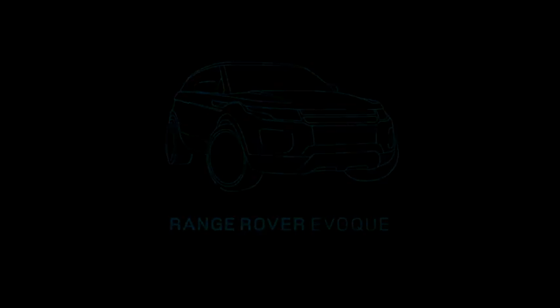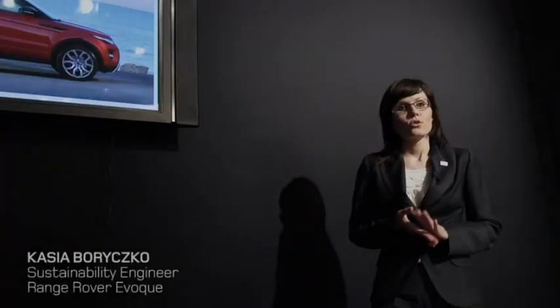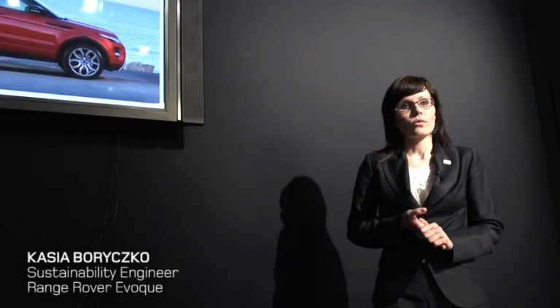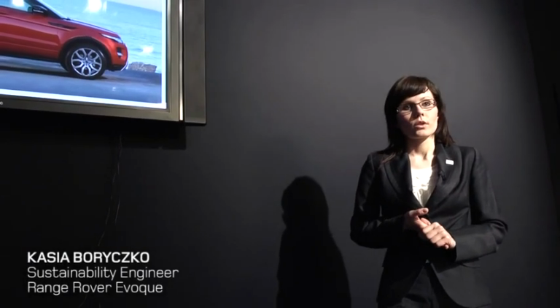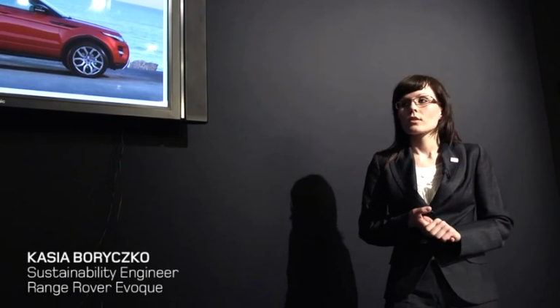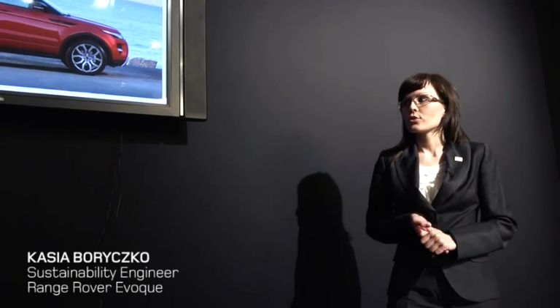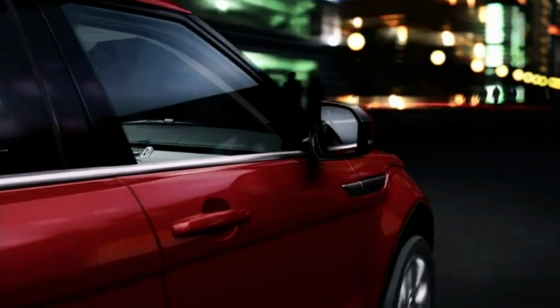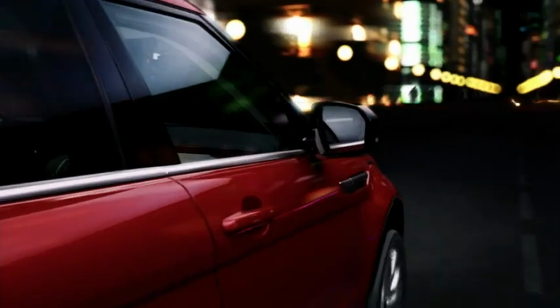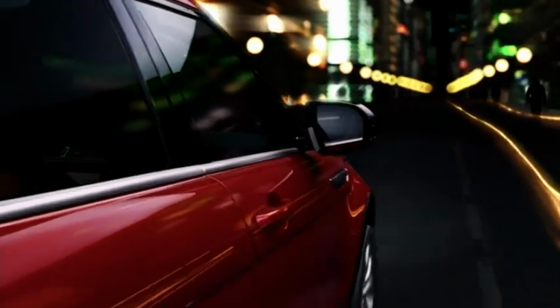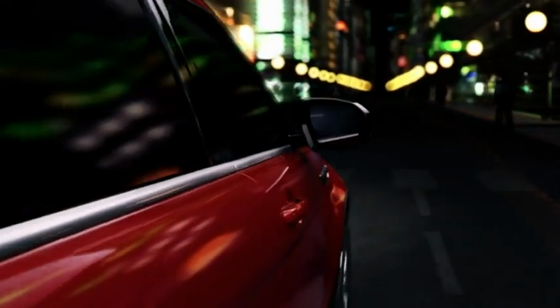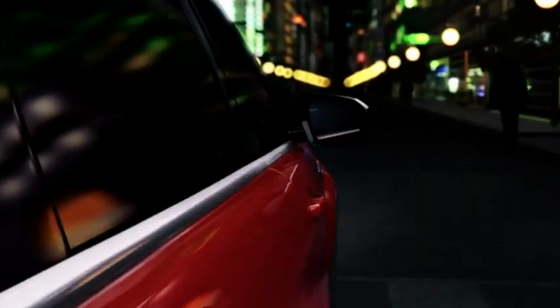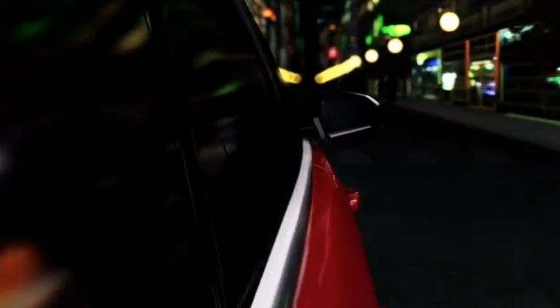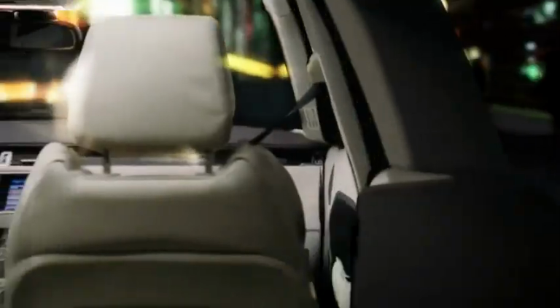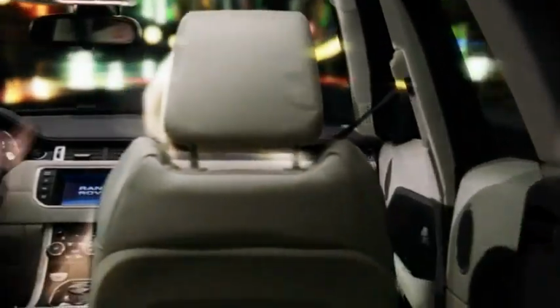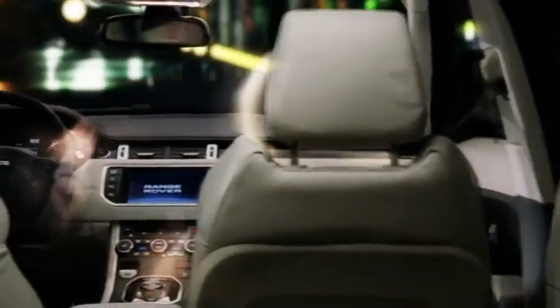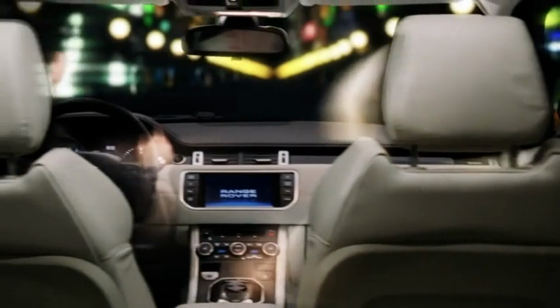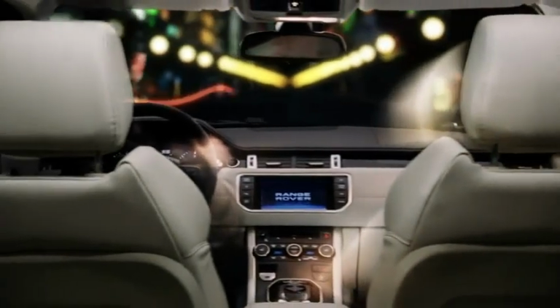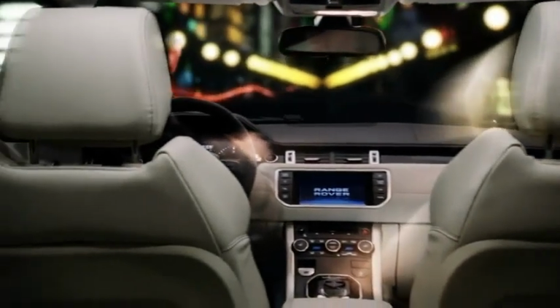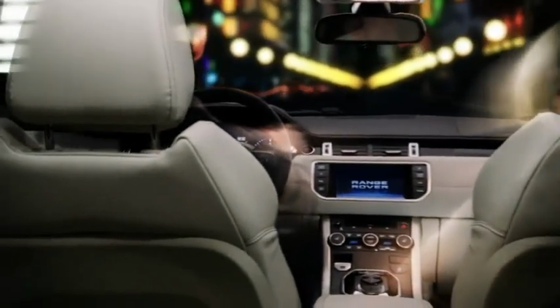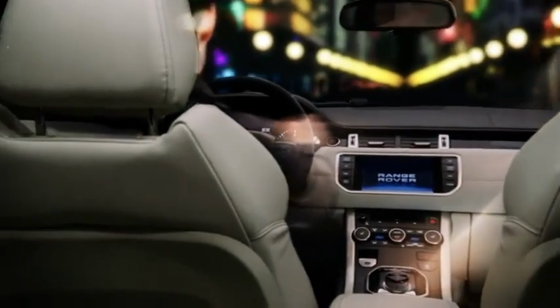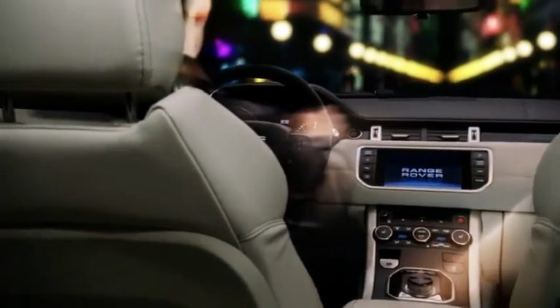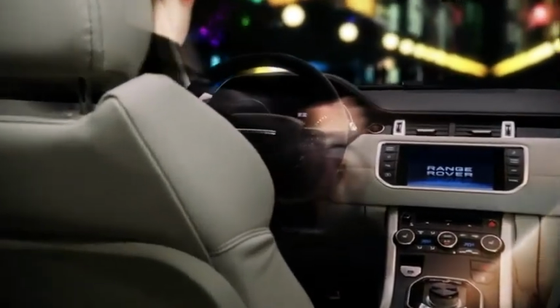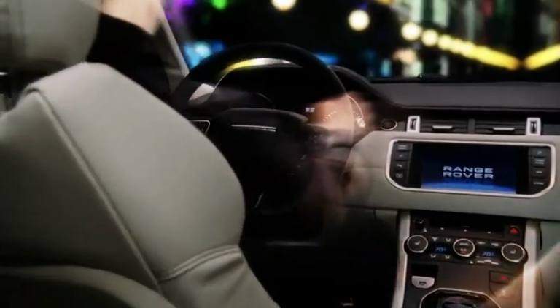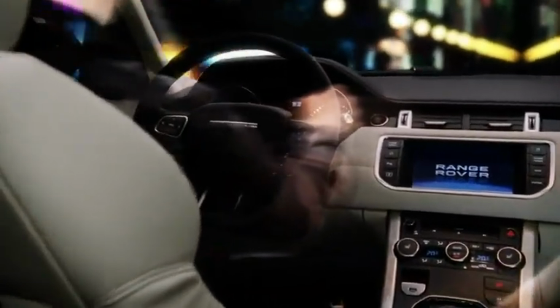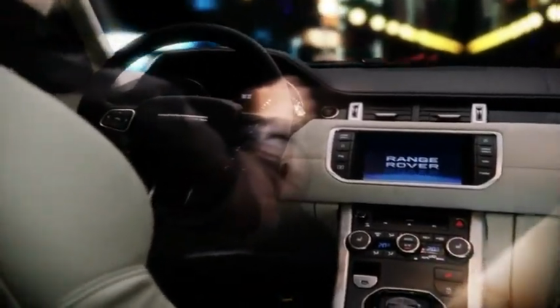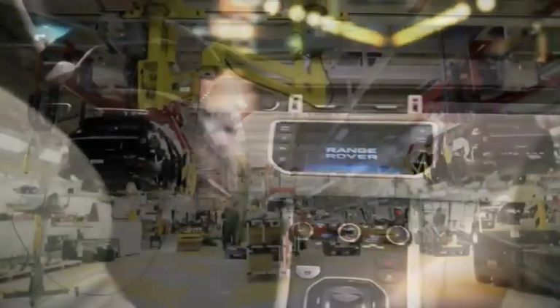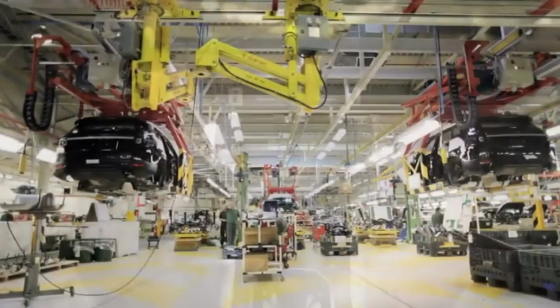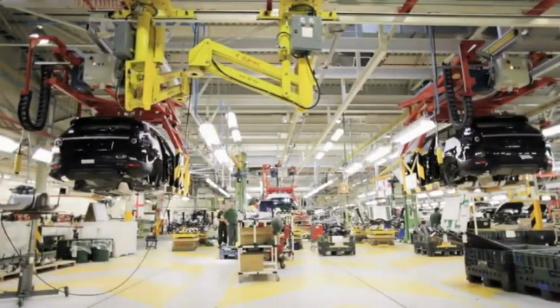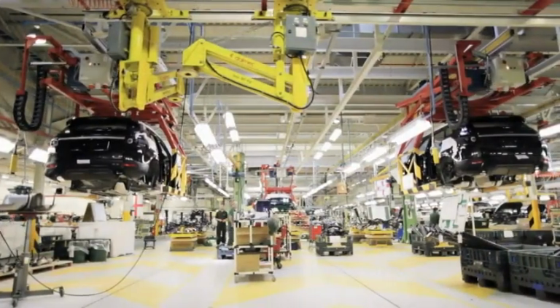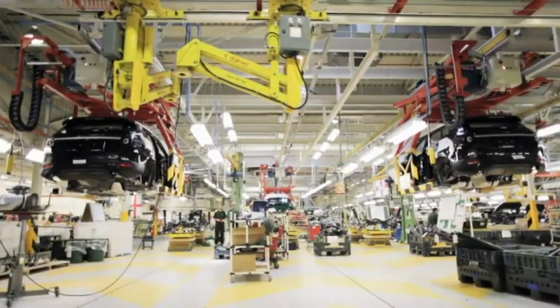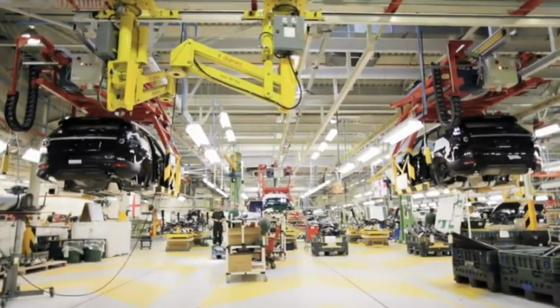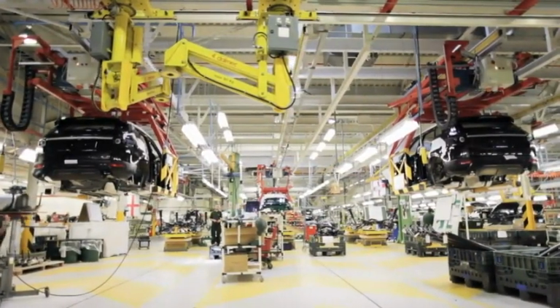Range Rover Evoque offers premium levels of quality and performance you would expect from Range Rover. It also demonstrates the kind of efficiency and responsible design that makes it even more irresistible.